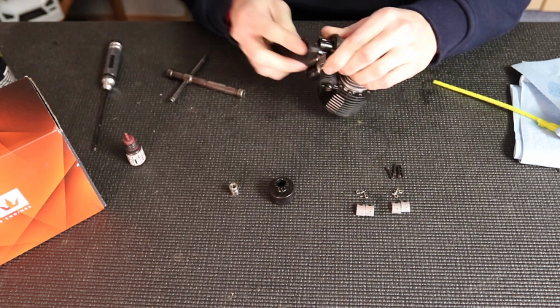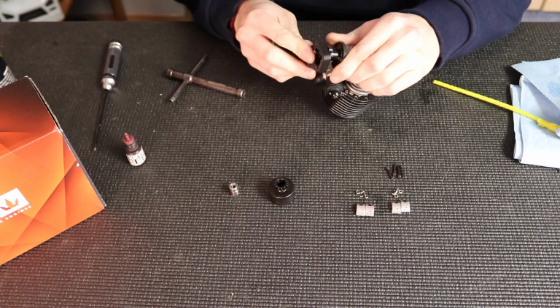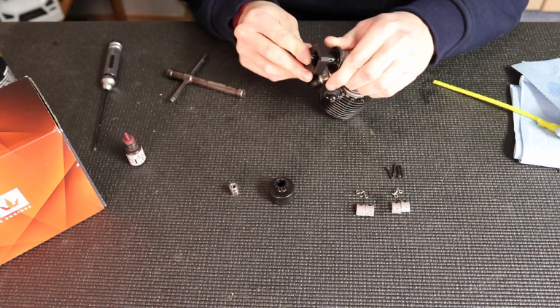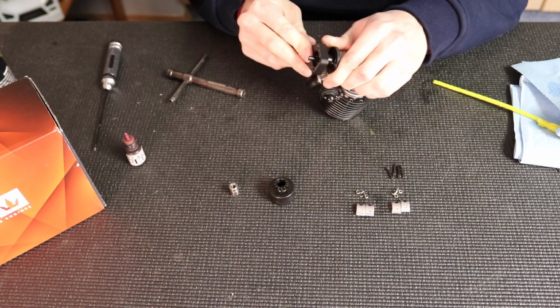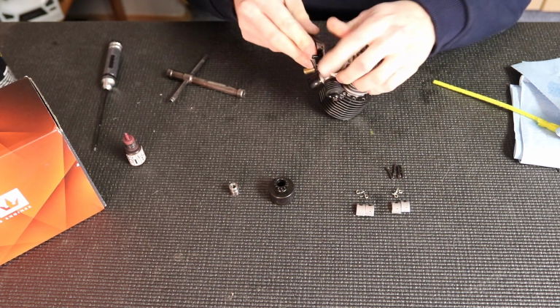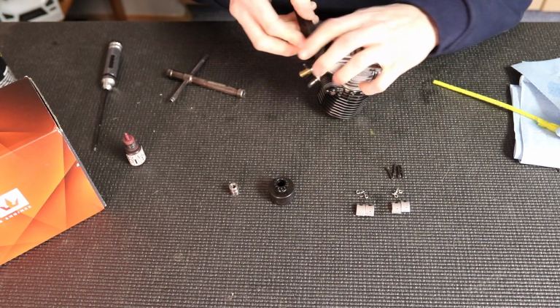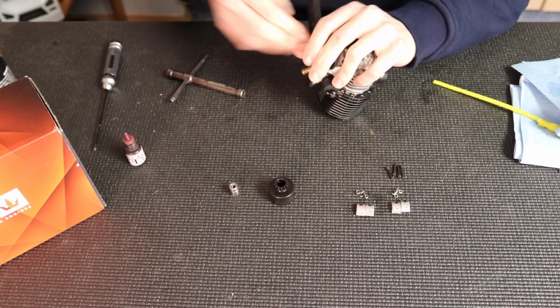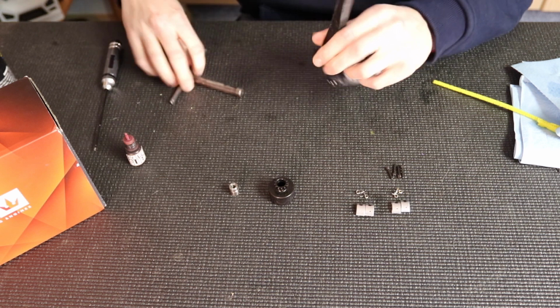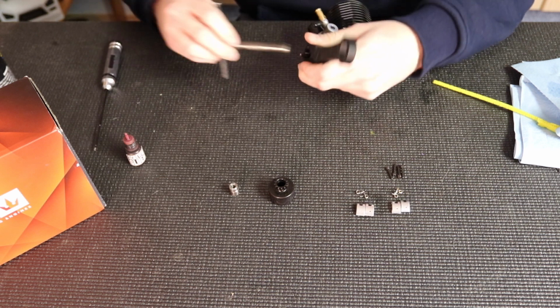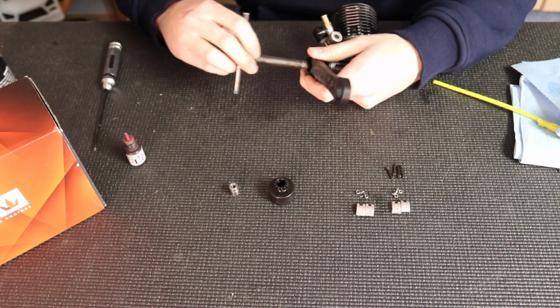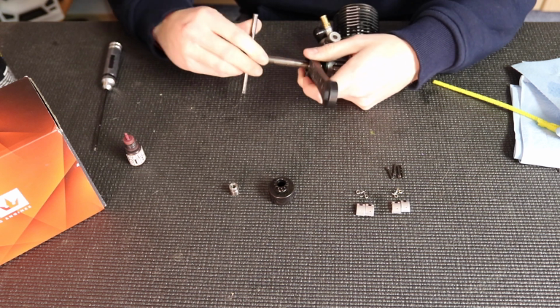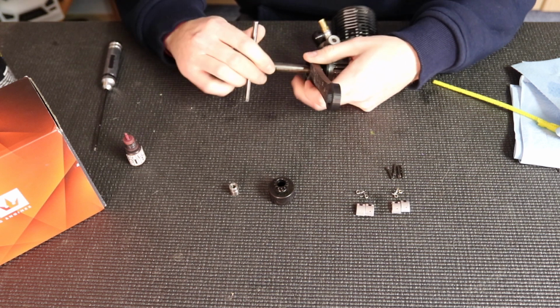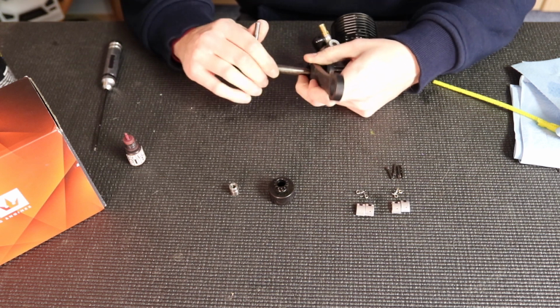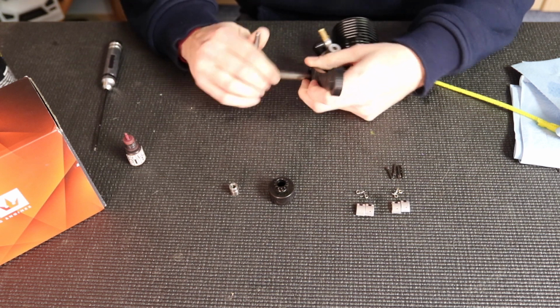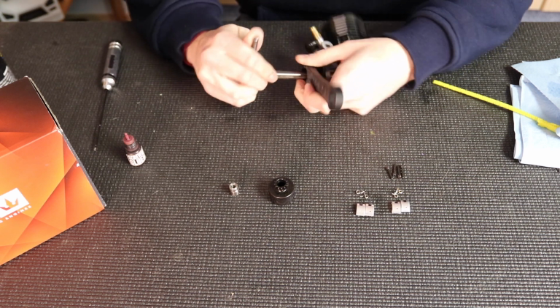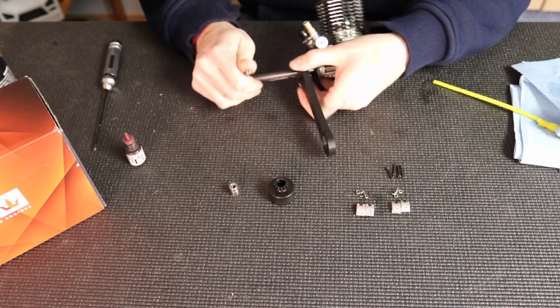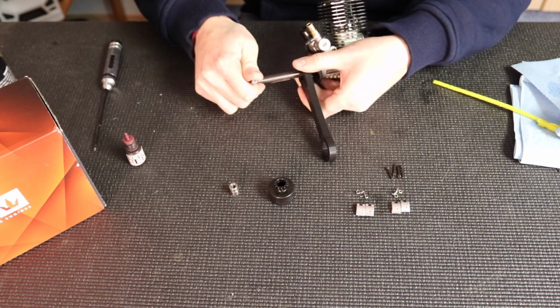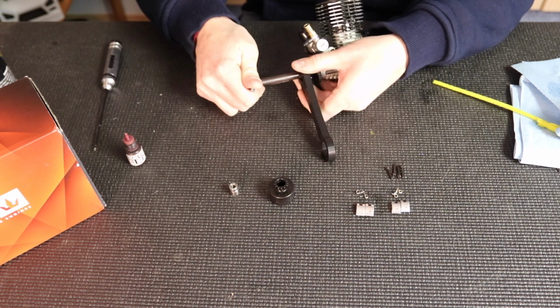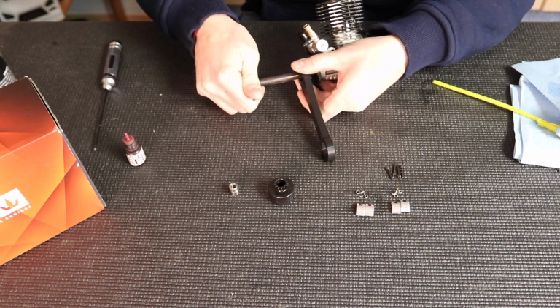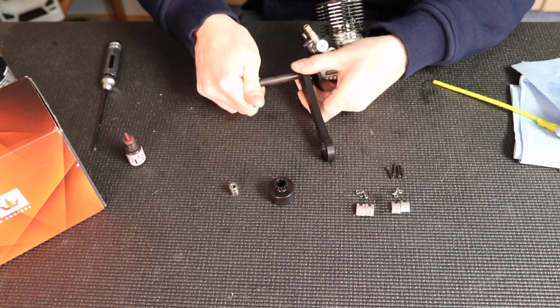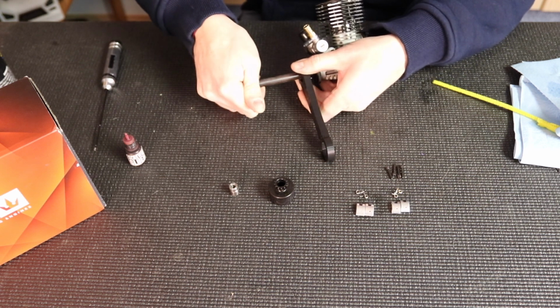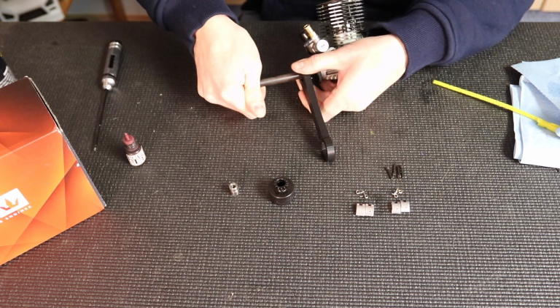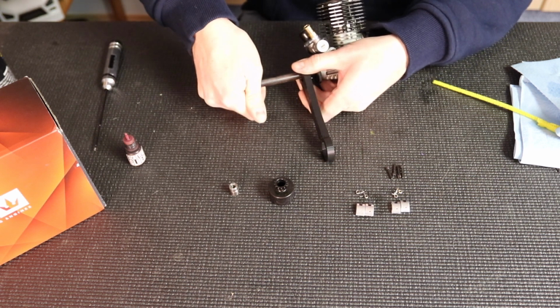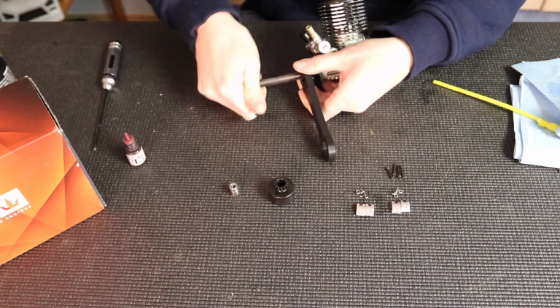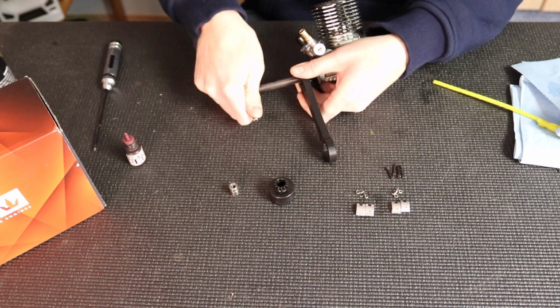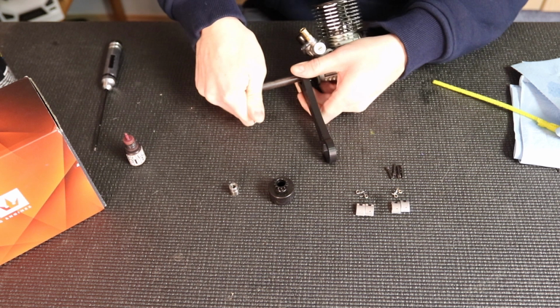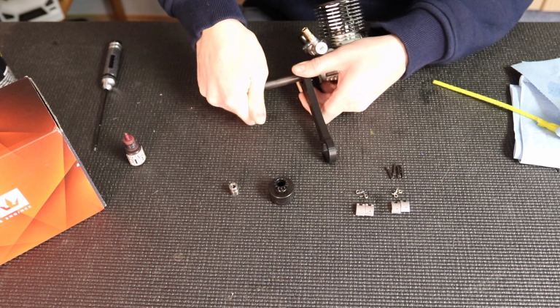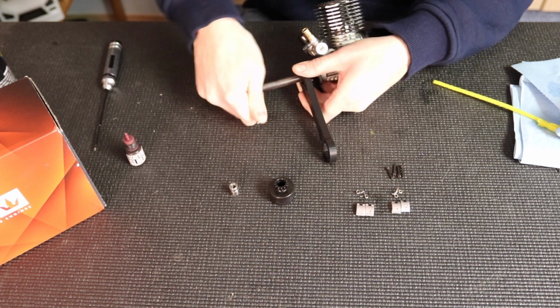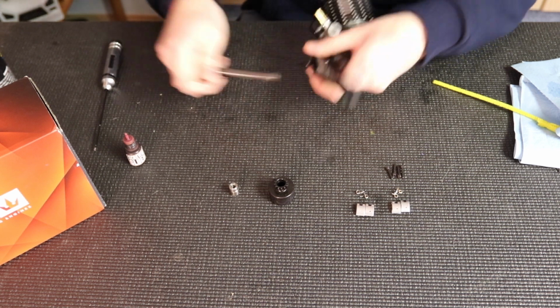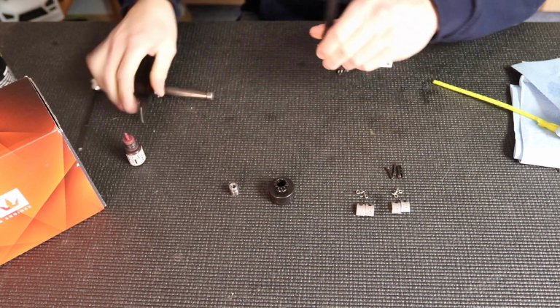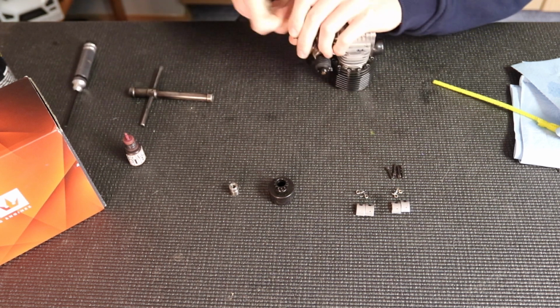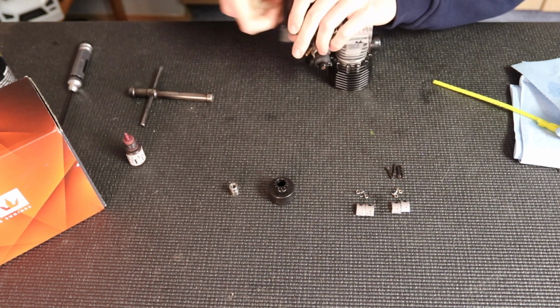I'm going to put my wrench on — a 3D printed wrench — and then tighten it down. You want to get this really tight because you don't want your flywheel coming loose, so make sure that's really tight.